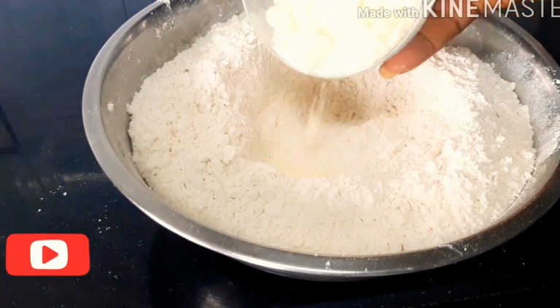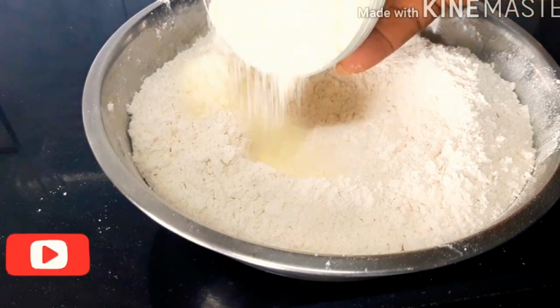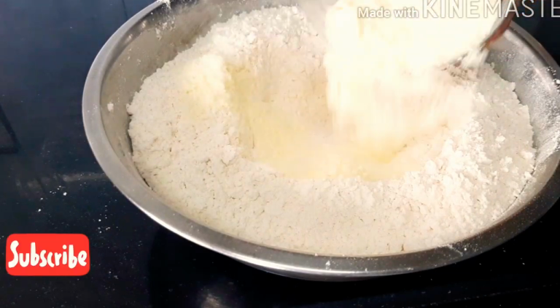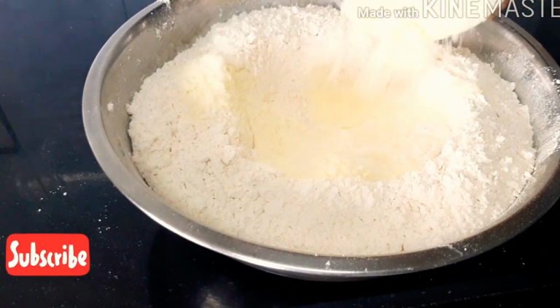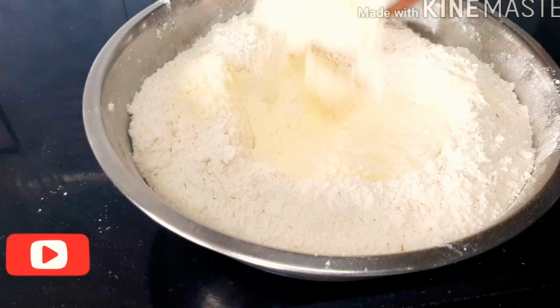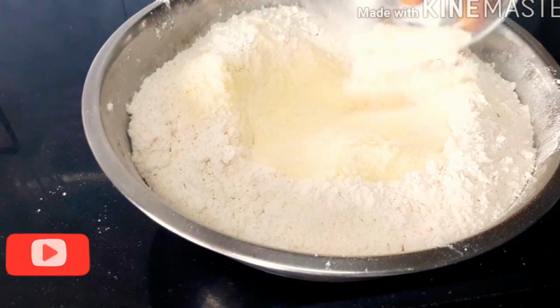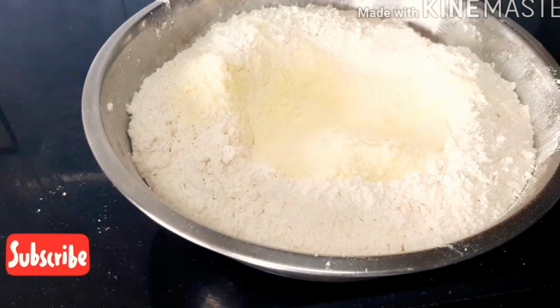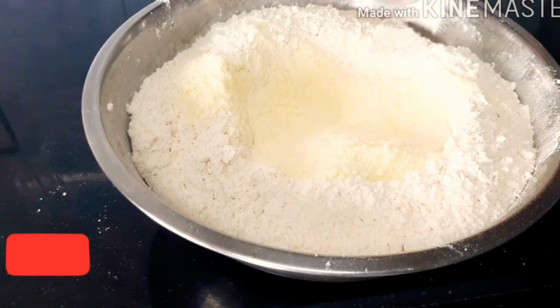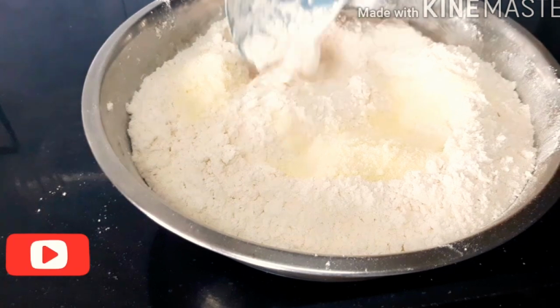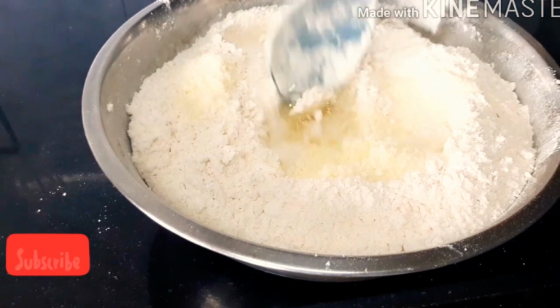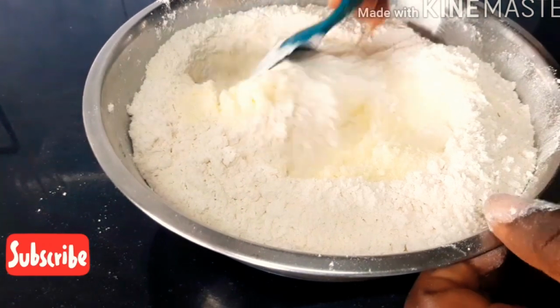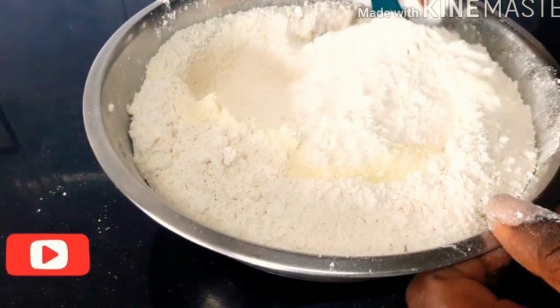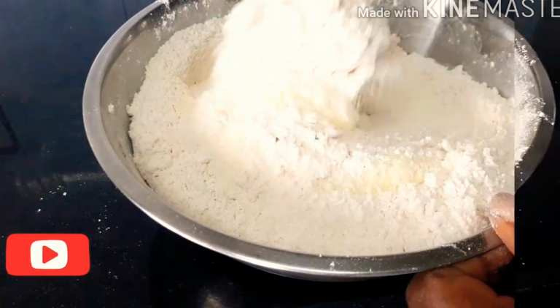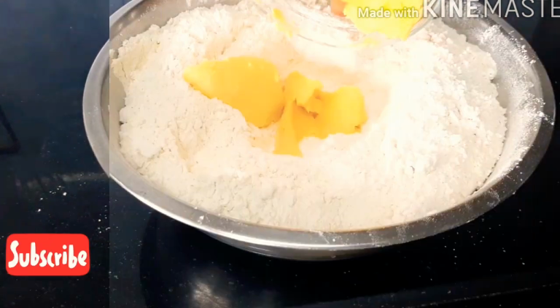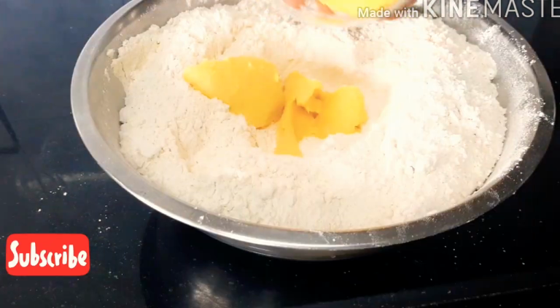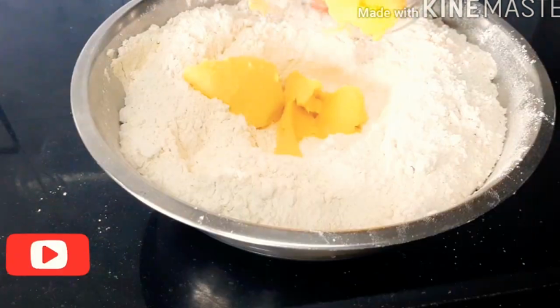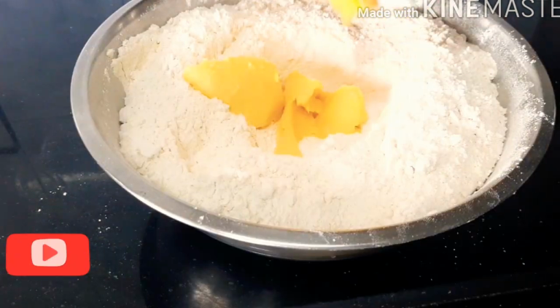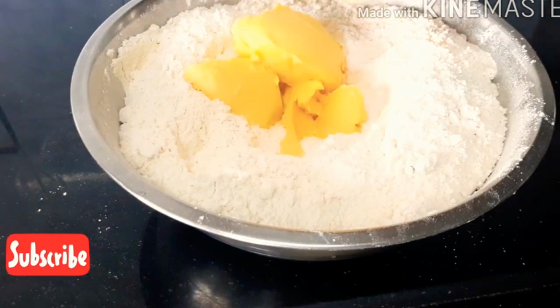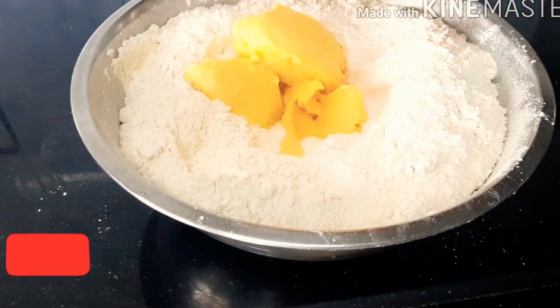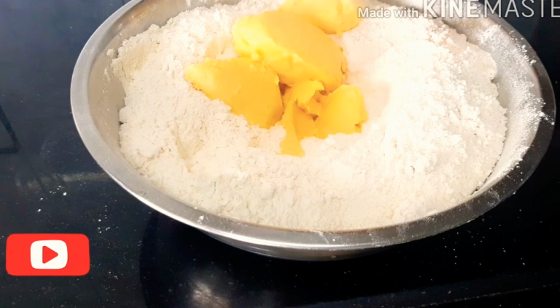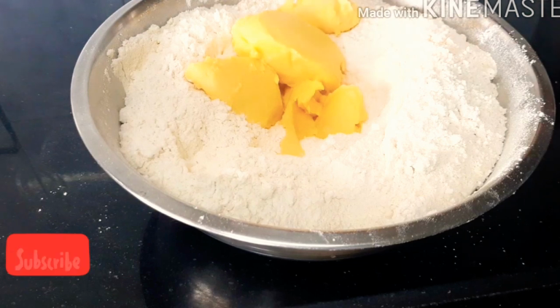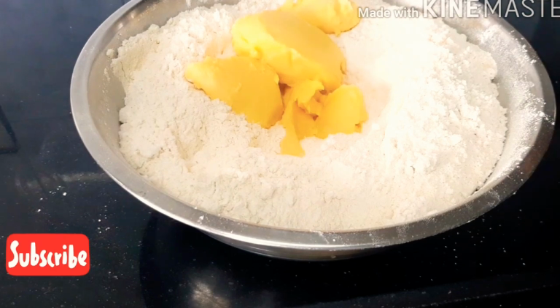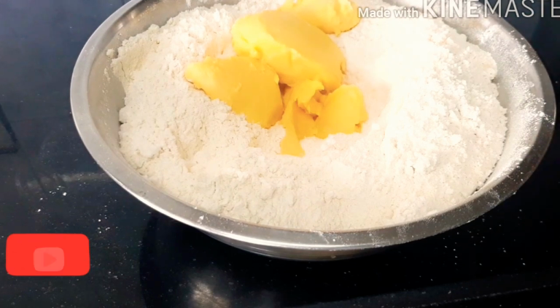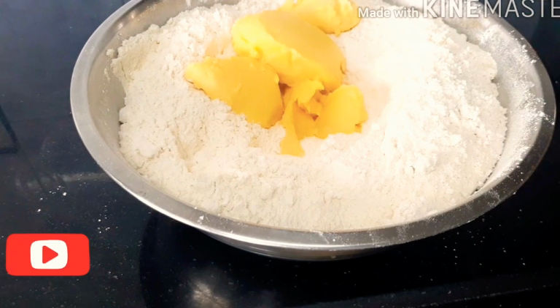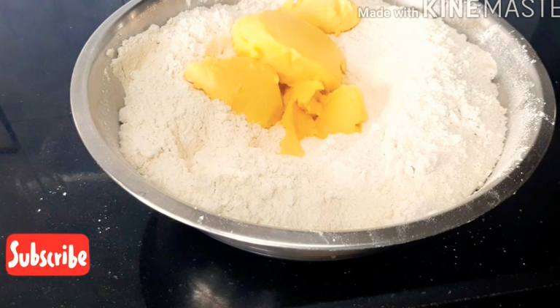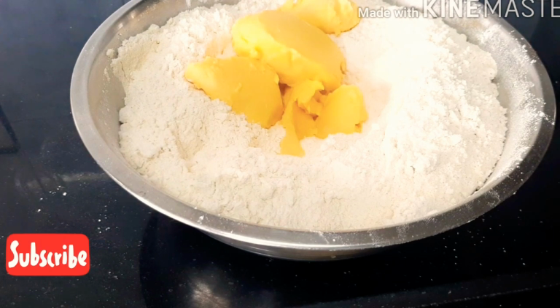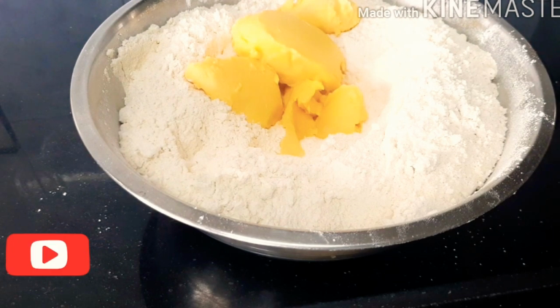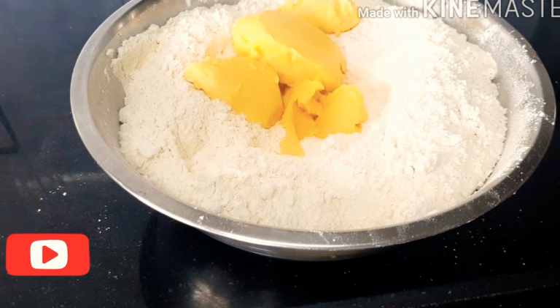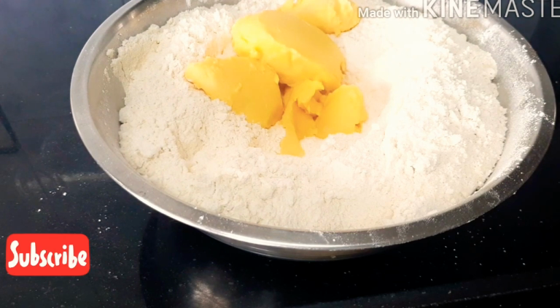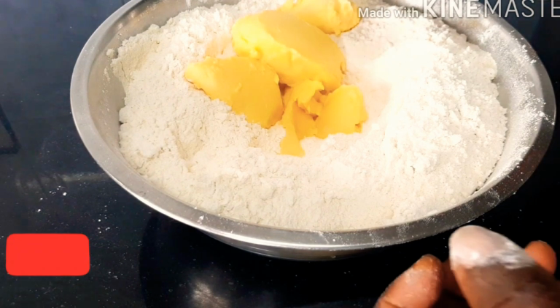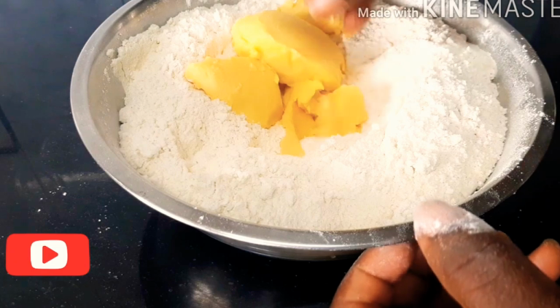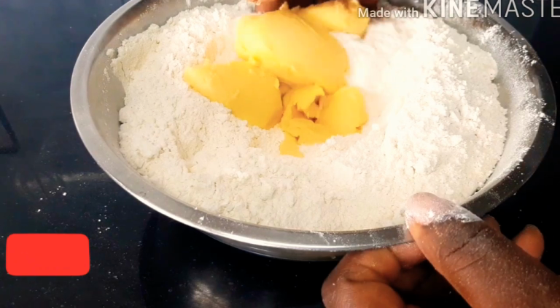Next we are going to be pouring in our powdered milk — one and a half cups of powdered milk. I'm also adding my mandarin to it, and I'm going to be mixing everything together until it's well combined.